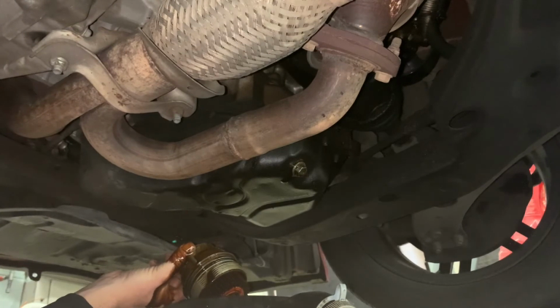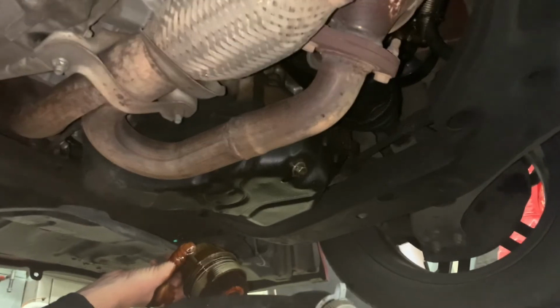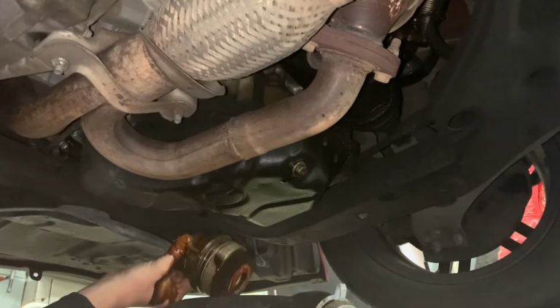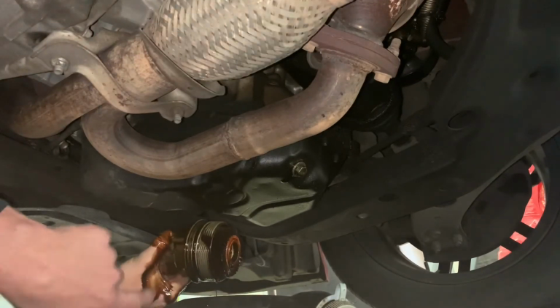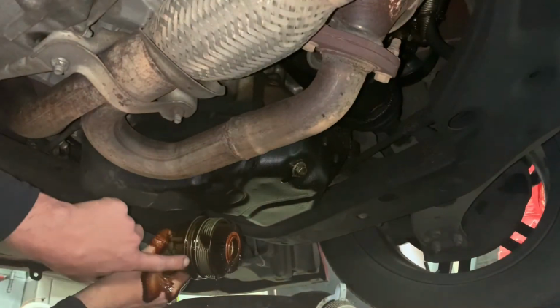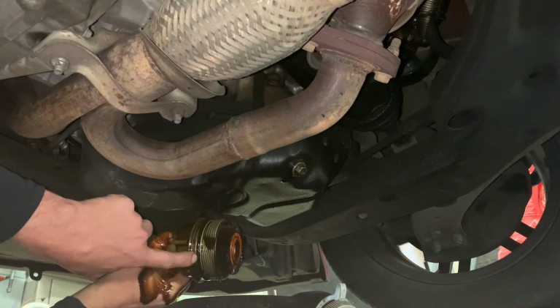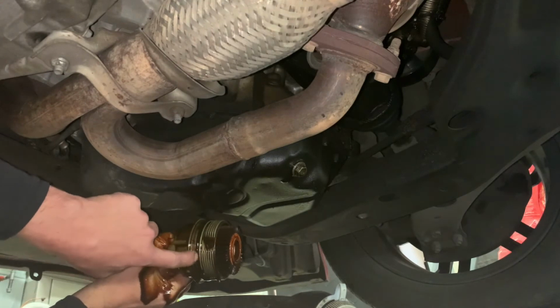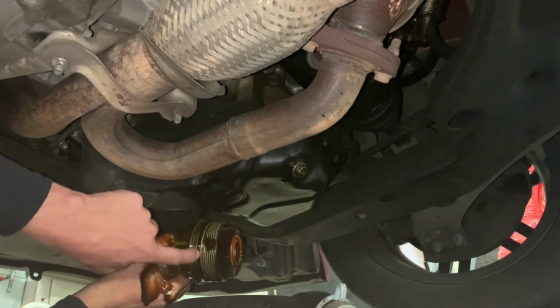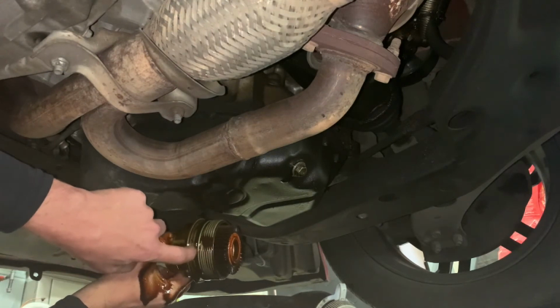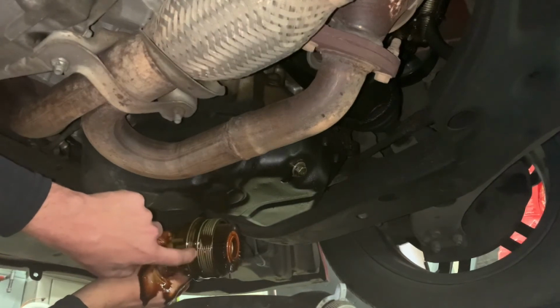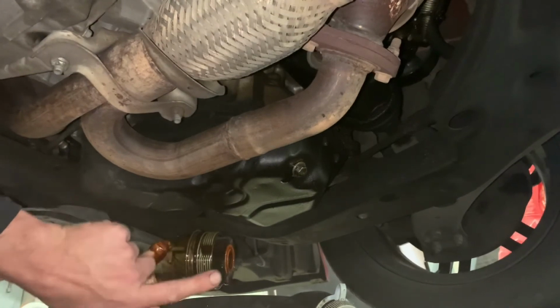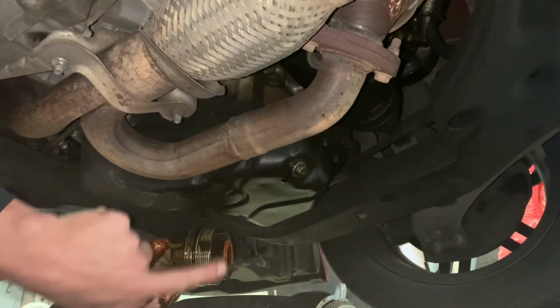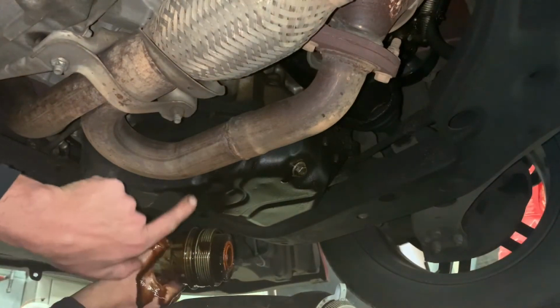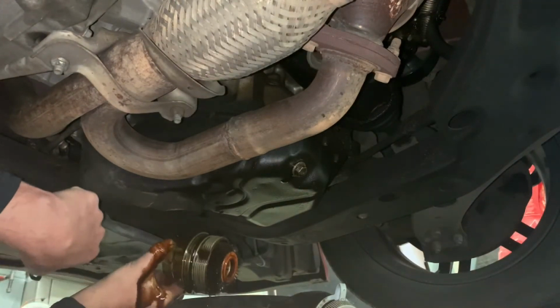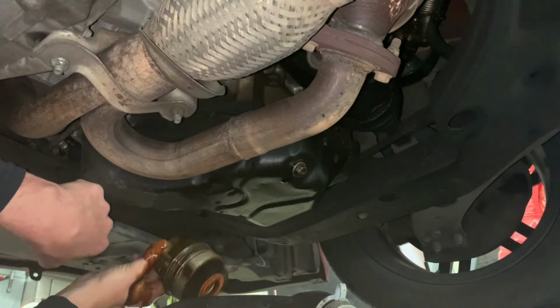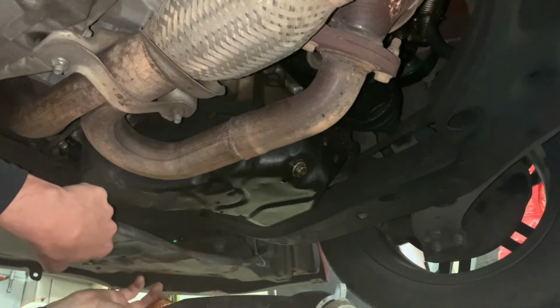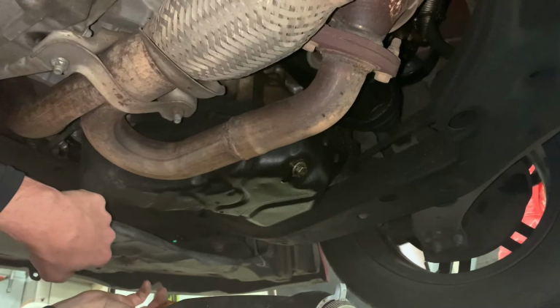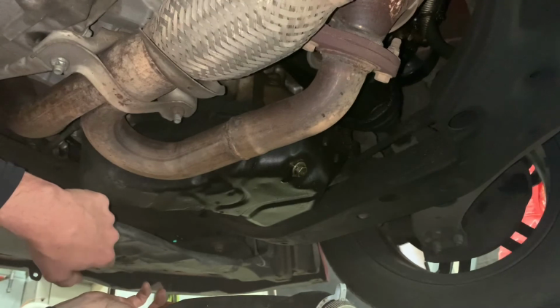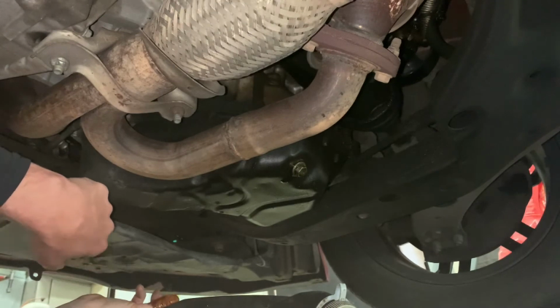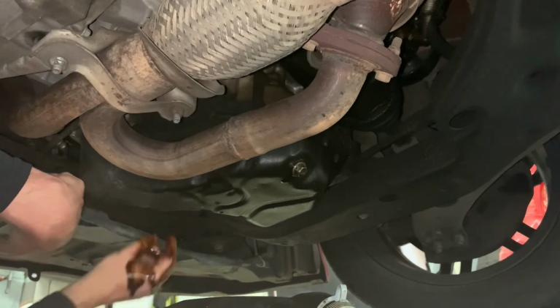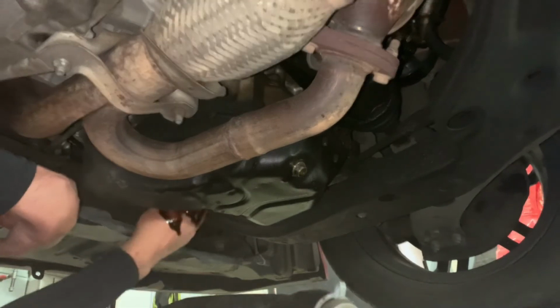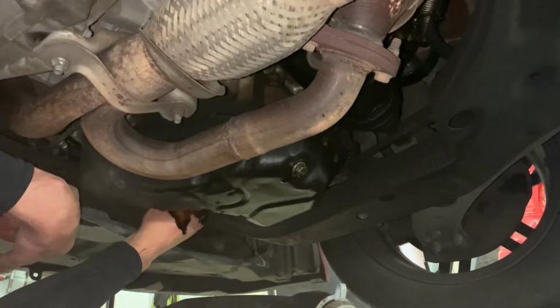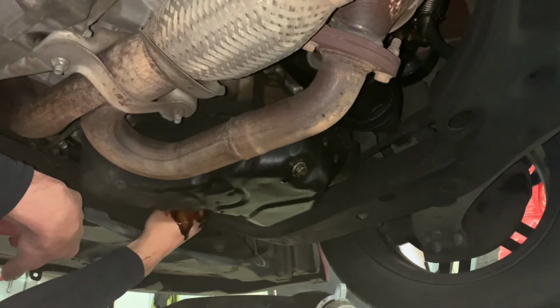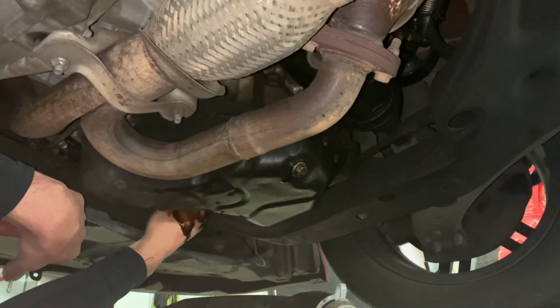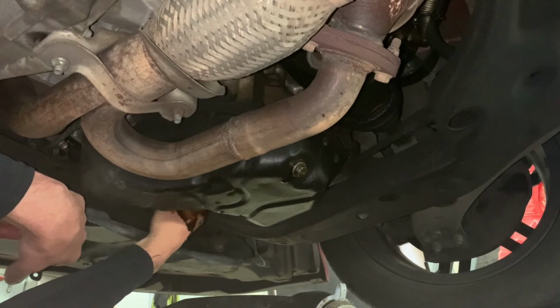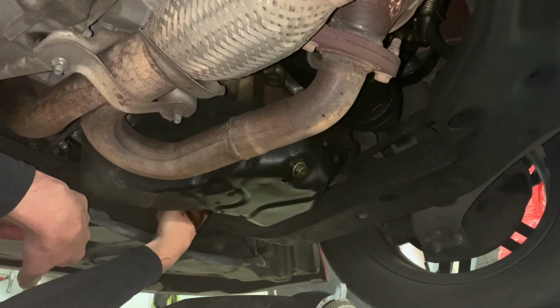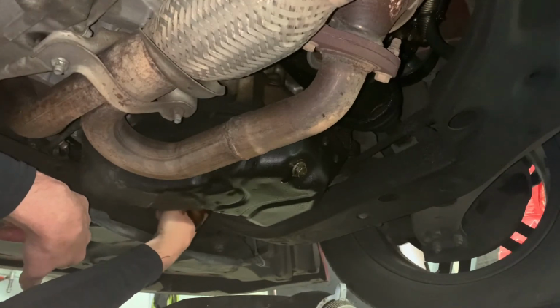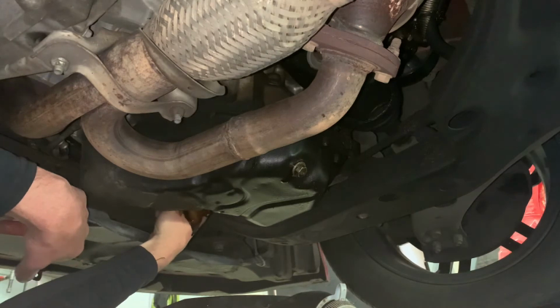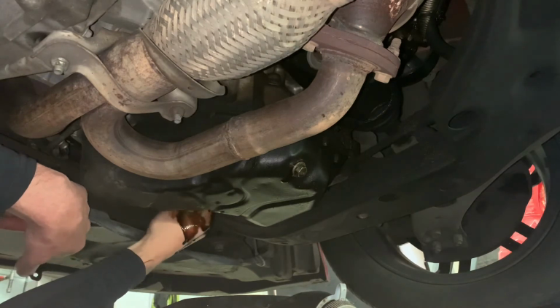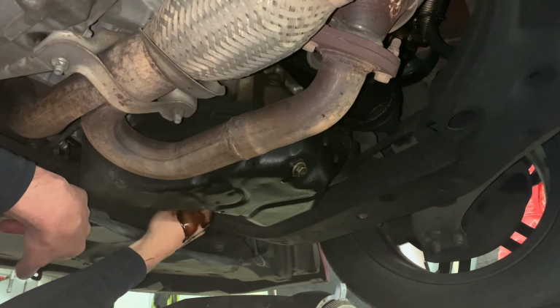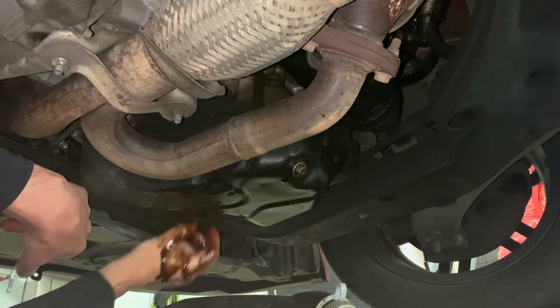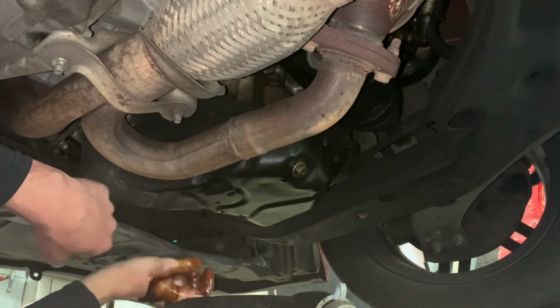Really important that this seal is here and not stuck in the car — otherwise bad things happen.